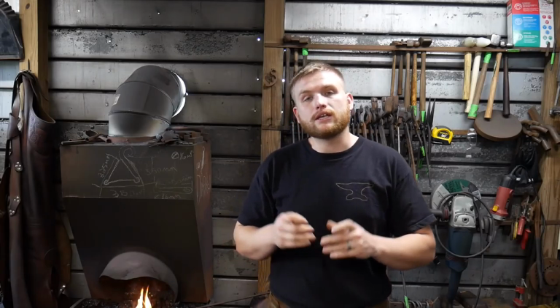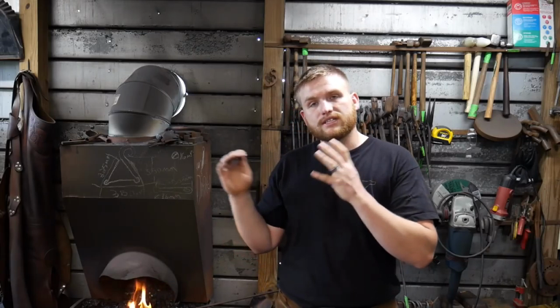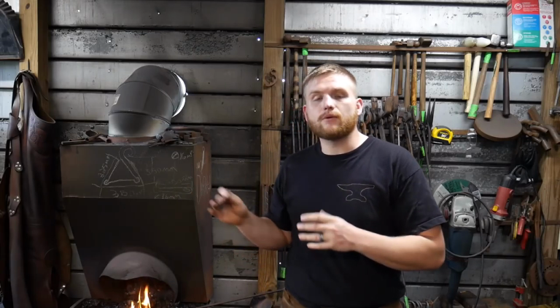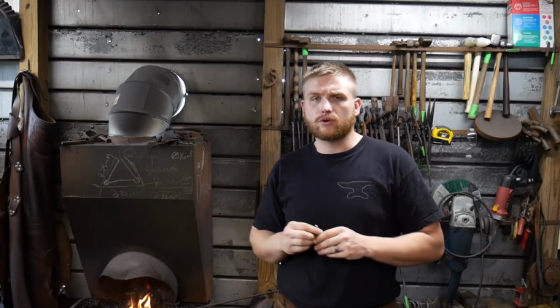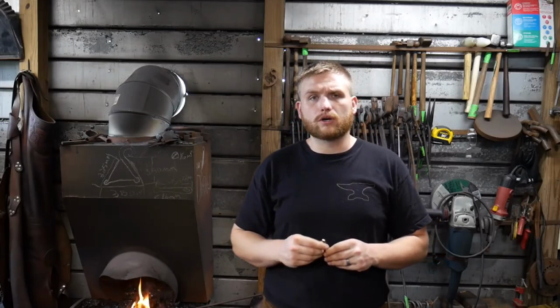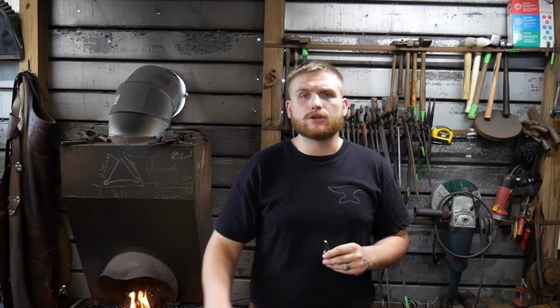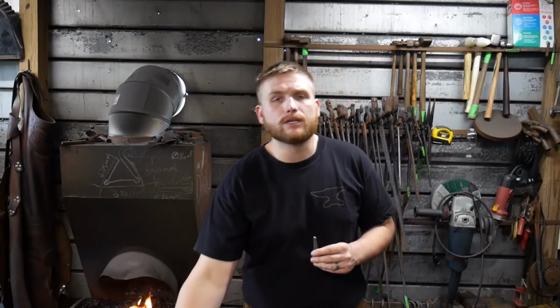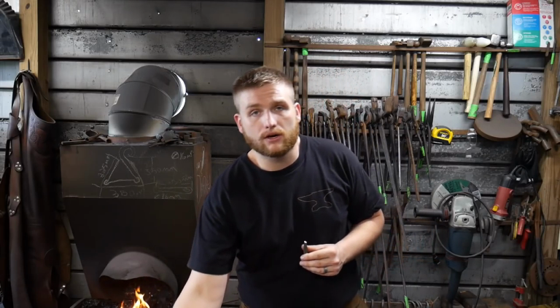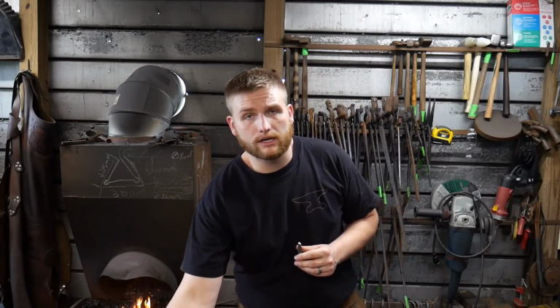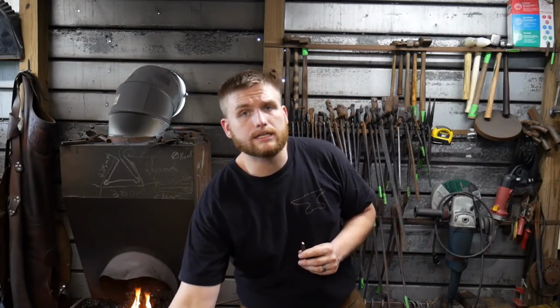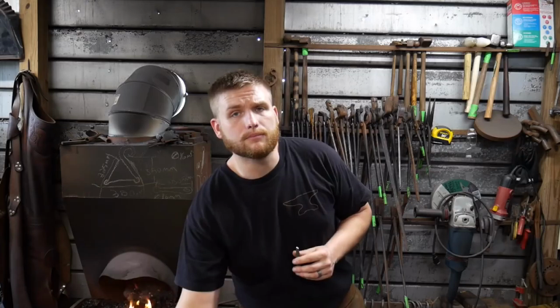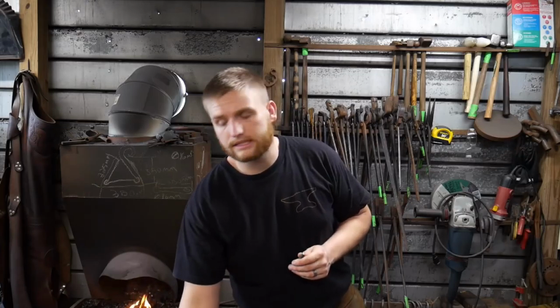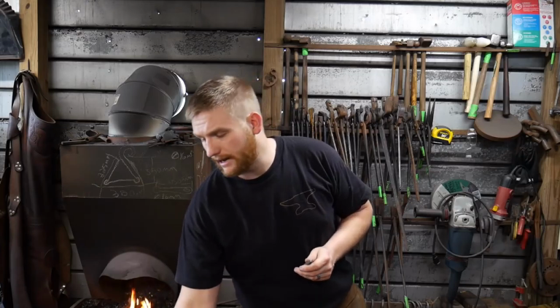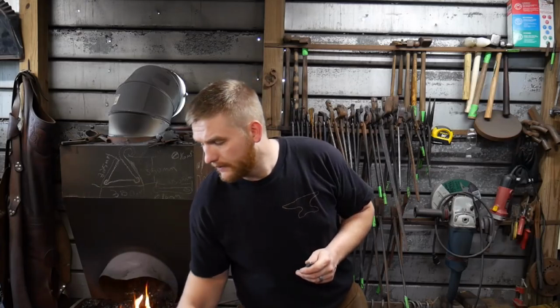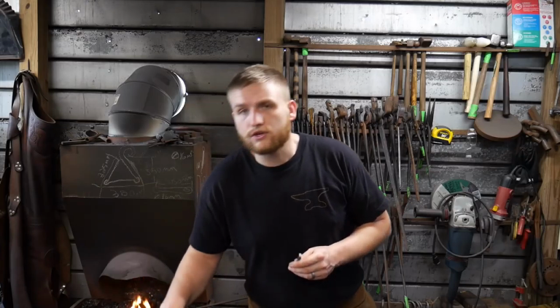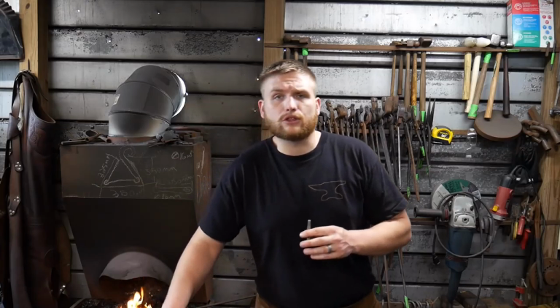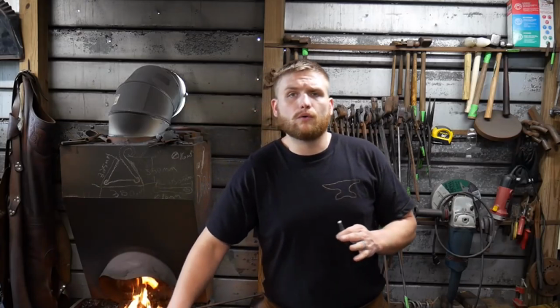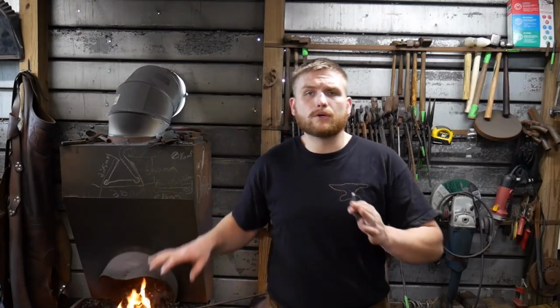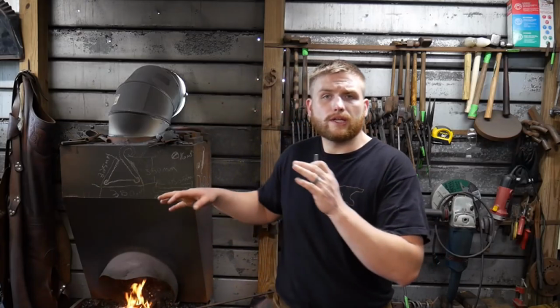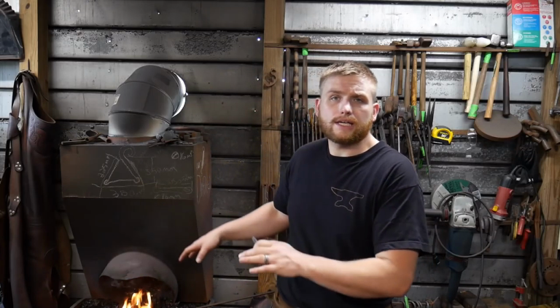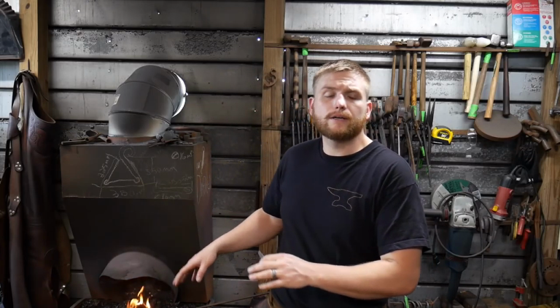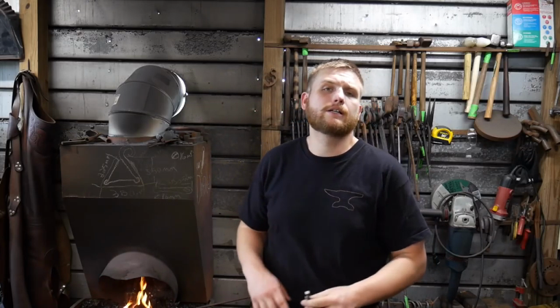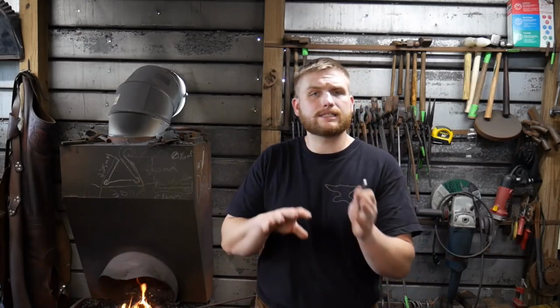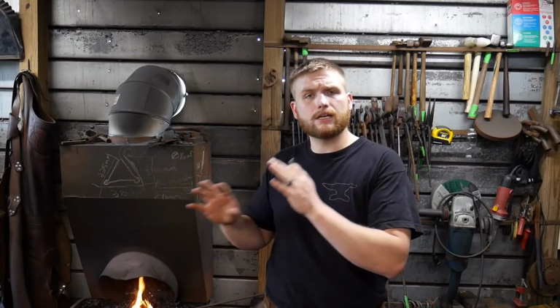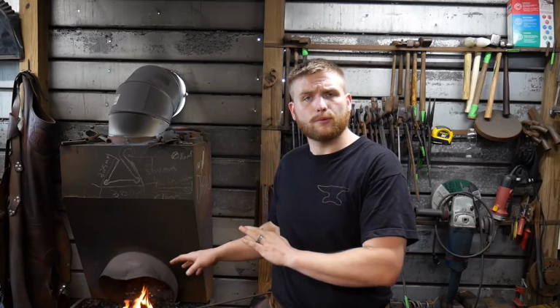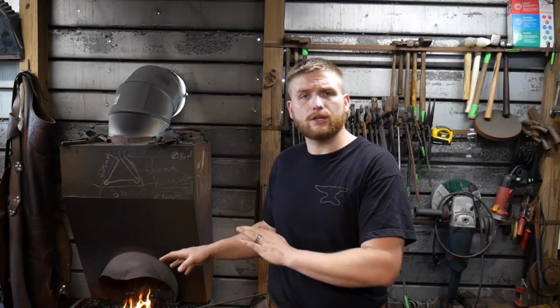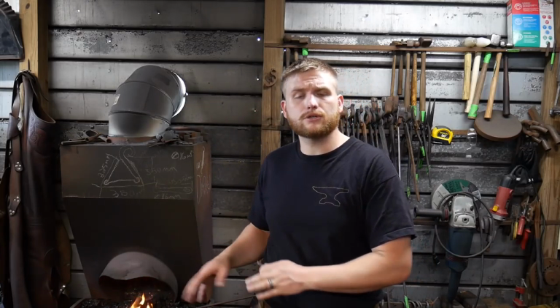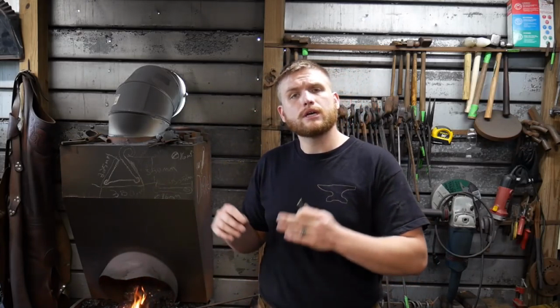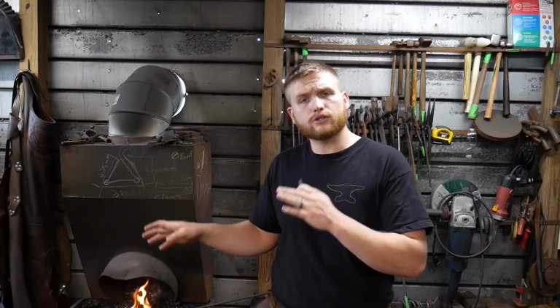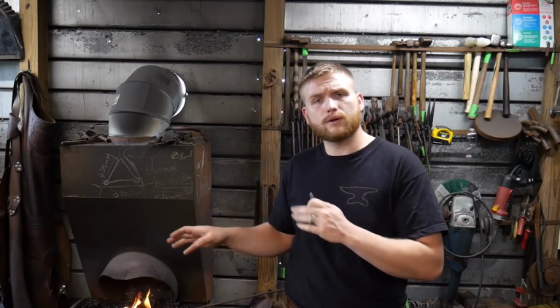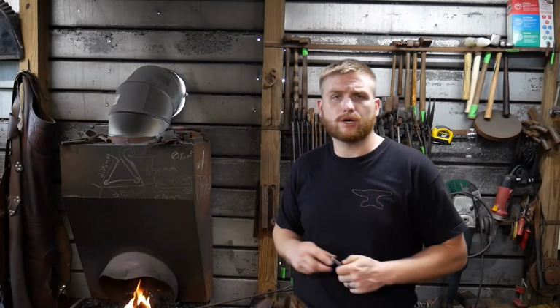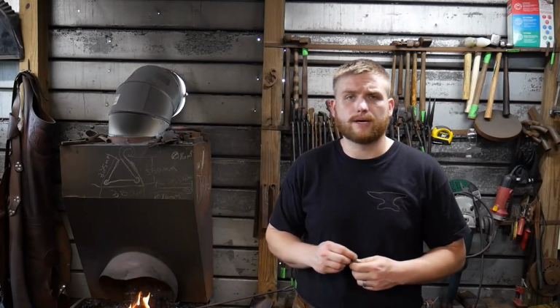Today we are going to work on doing the hardening and tempering step. I've got the coal forge lit here — let's get in a little bit closer and I'll show you what I'm talking about.